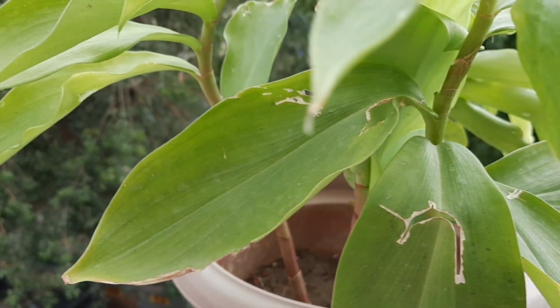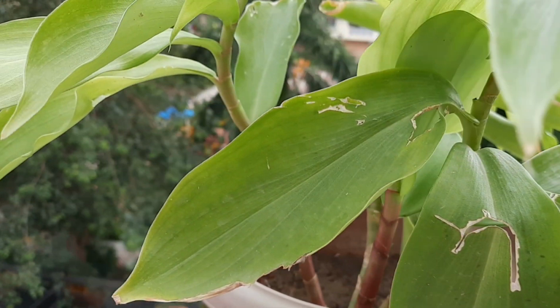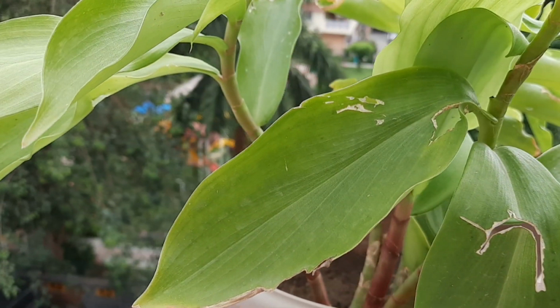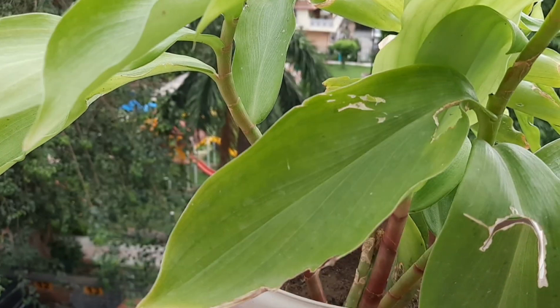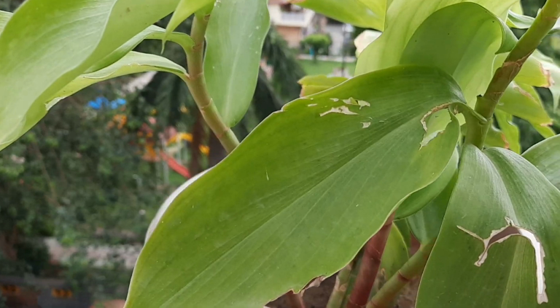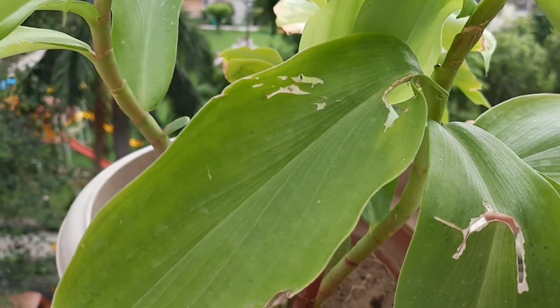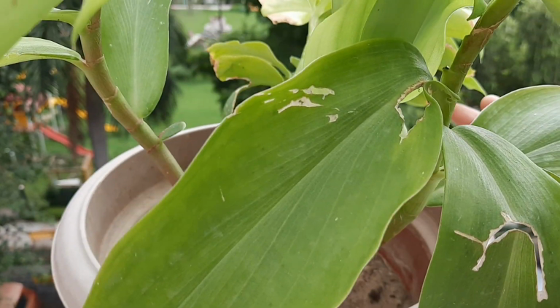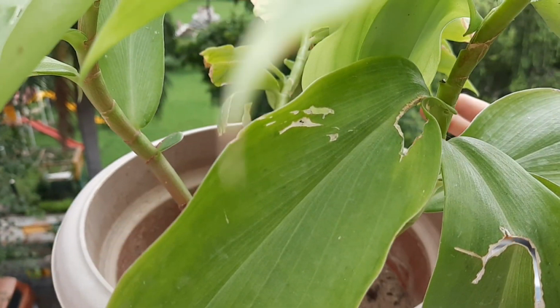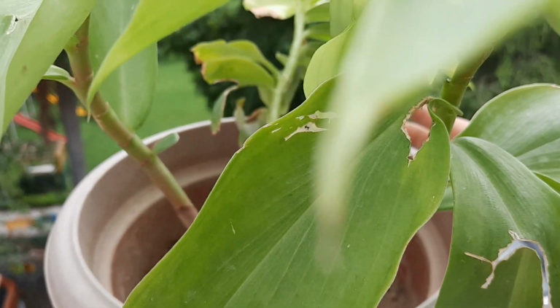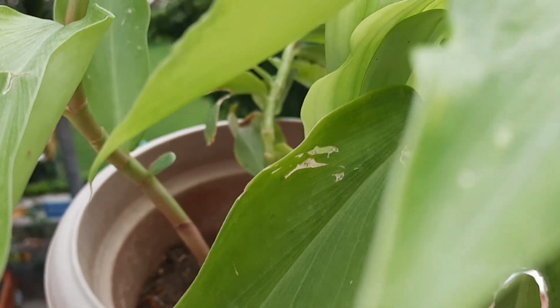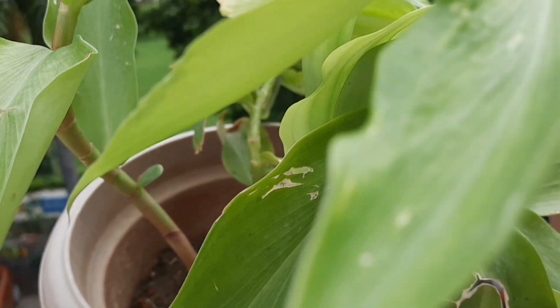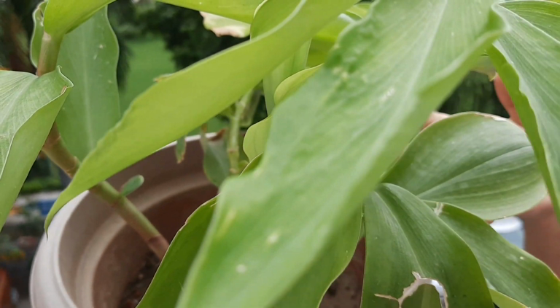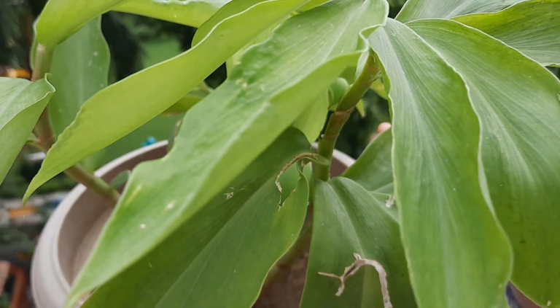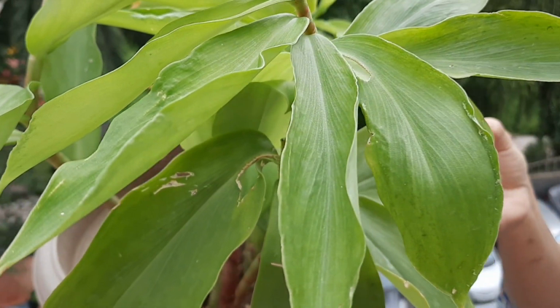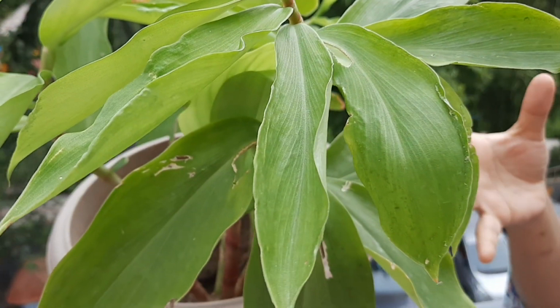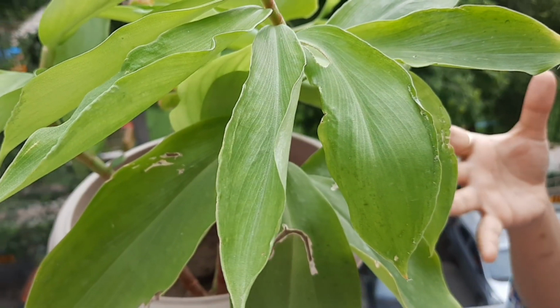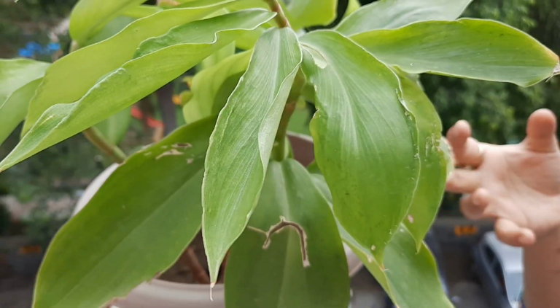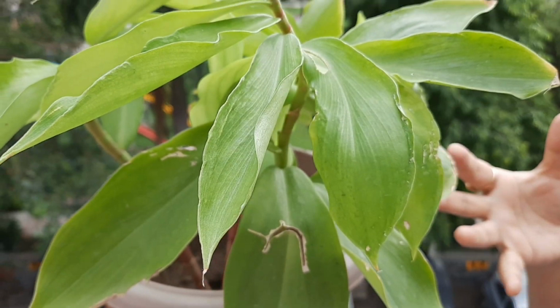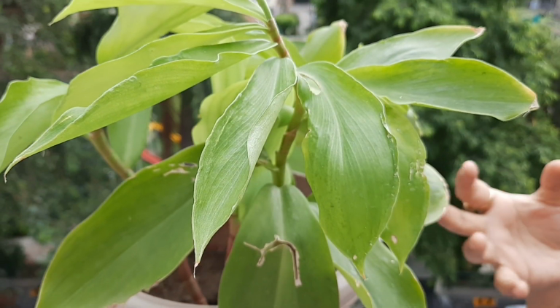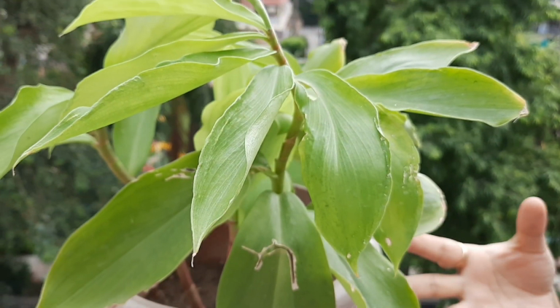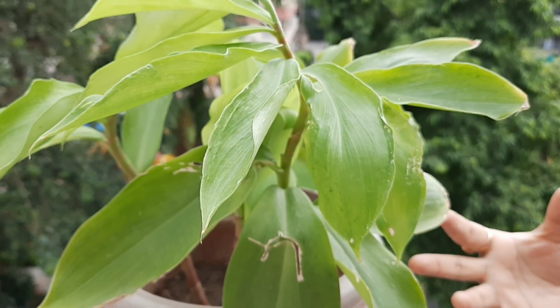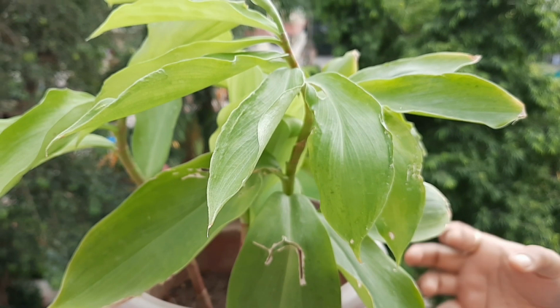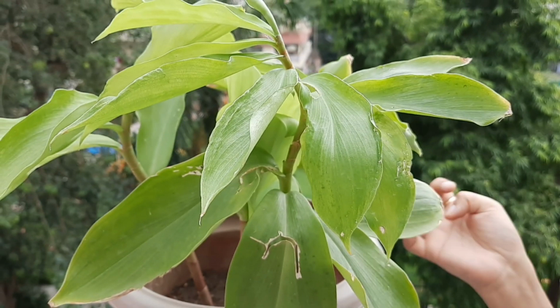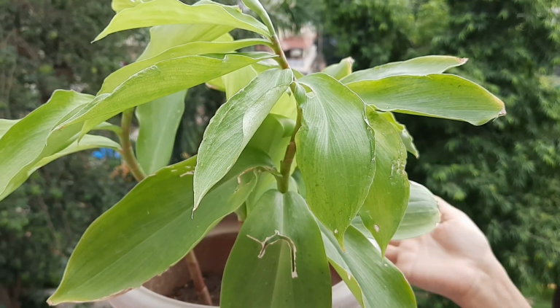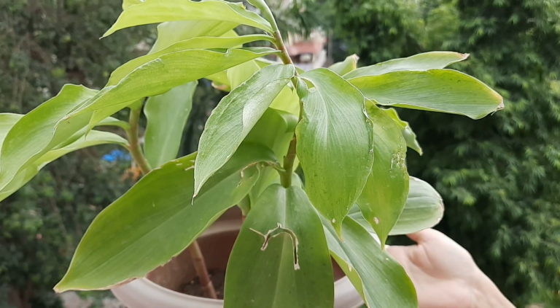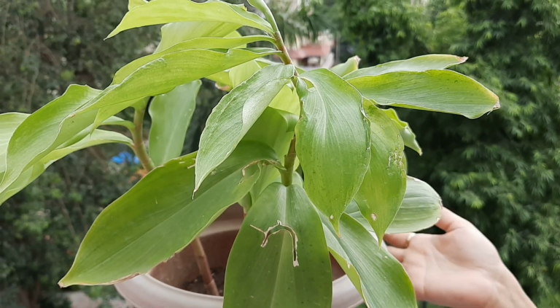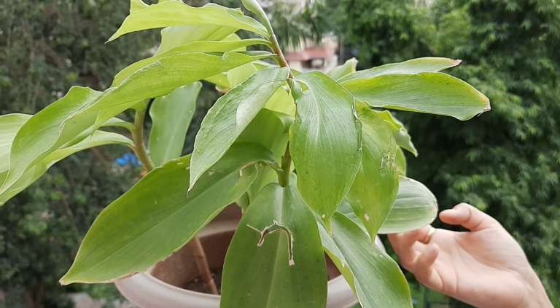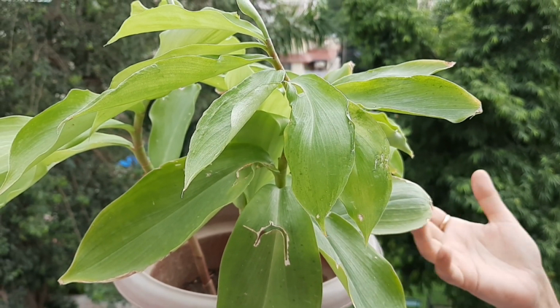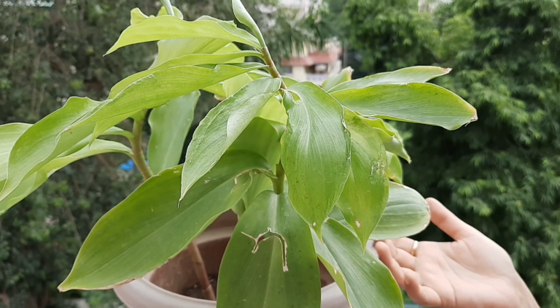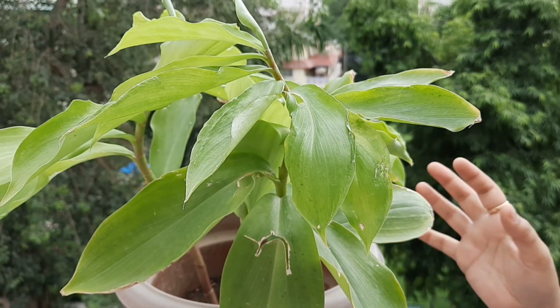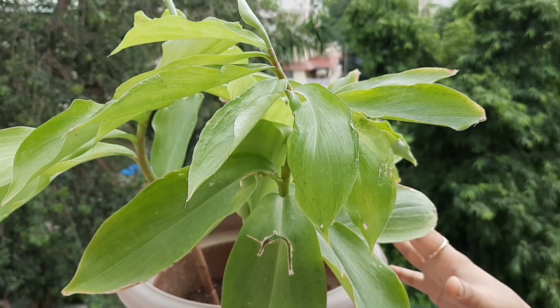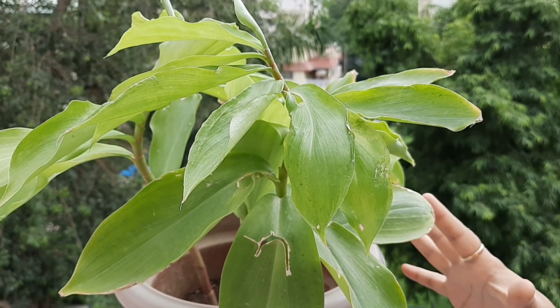For this plant we need to use proper soil. The soil should be moist — not dry — and it should have good drainage. We use a mix that includes coco peat and compost prepared at home.